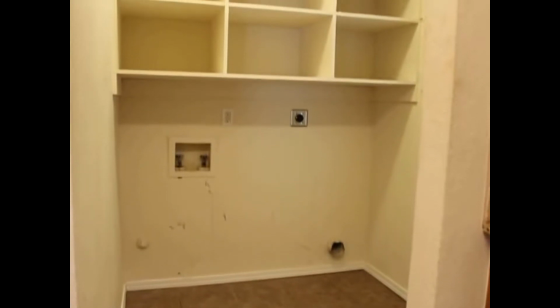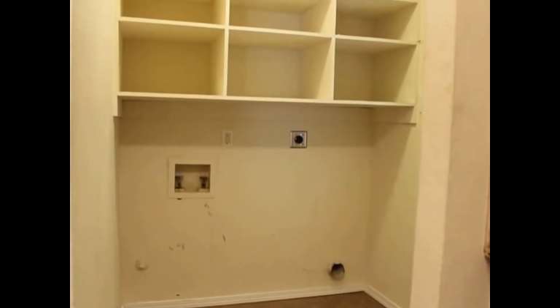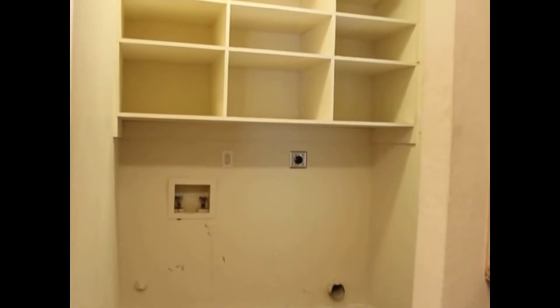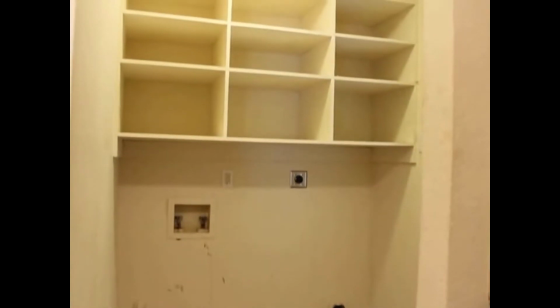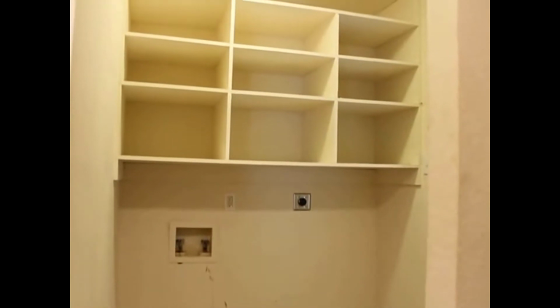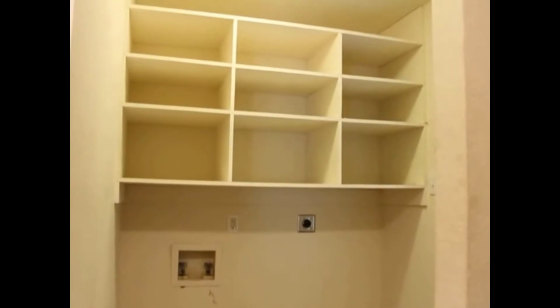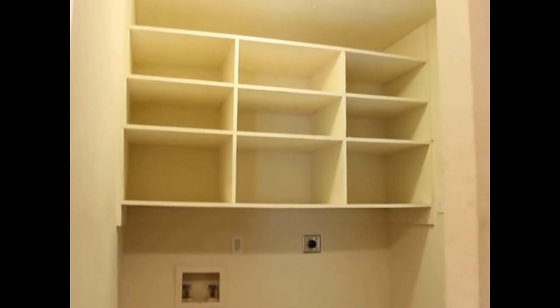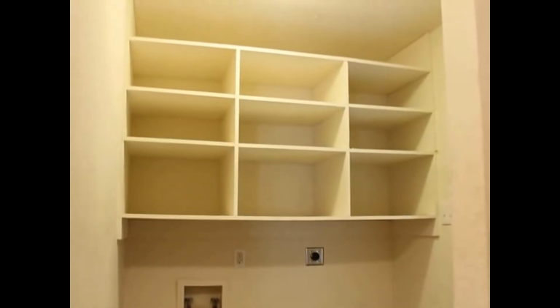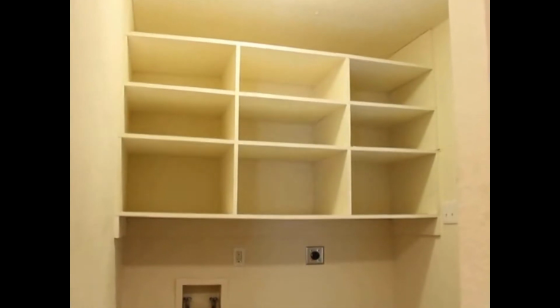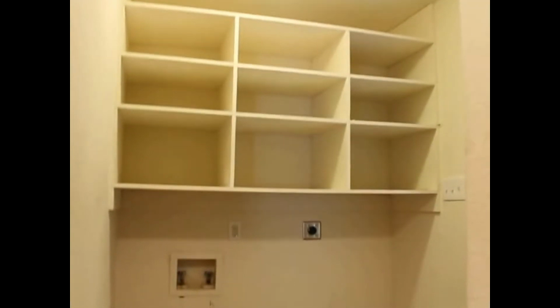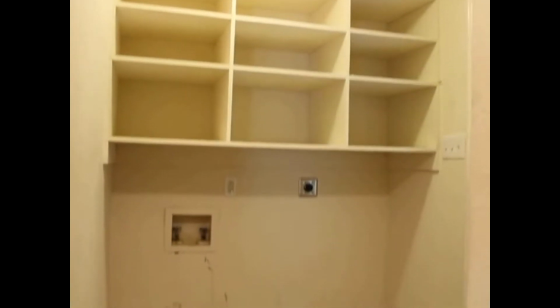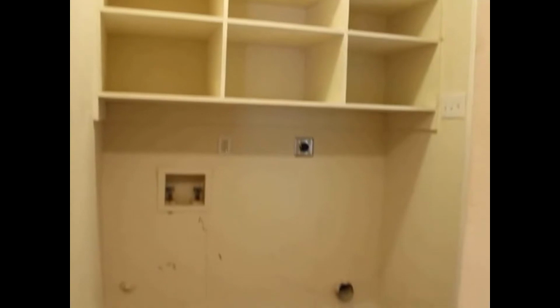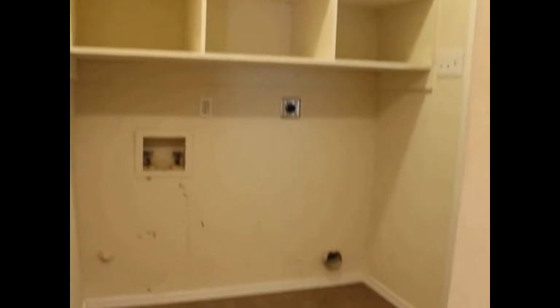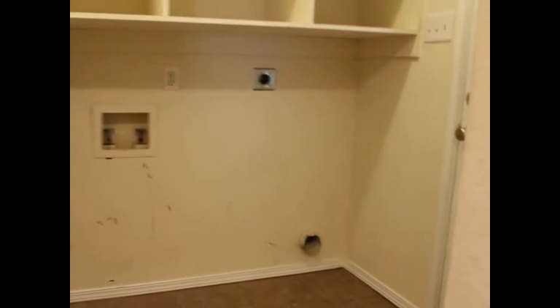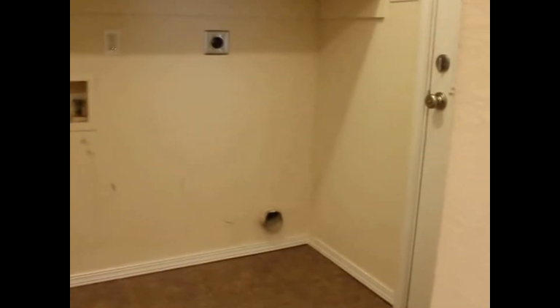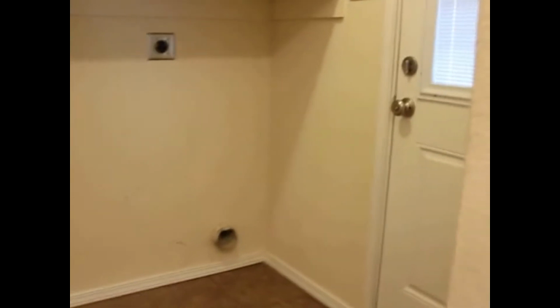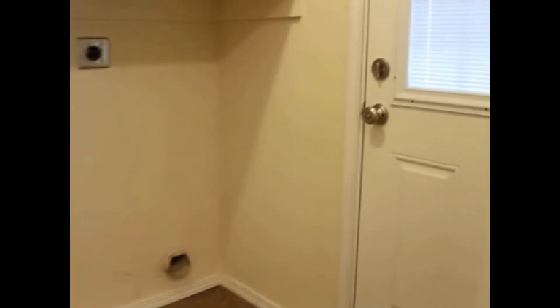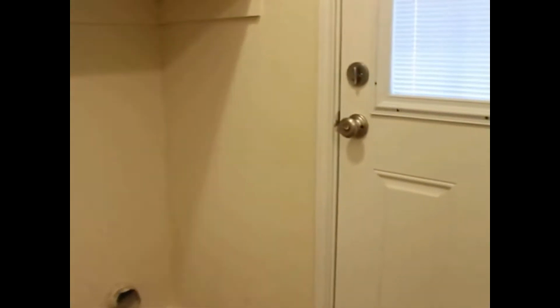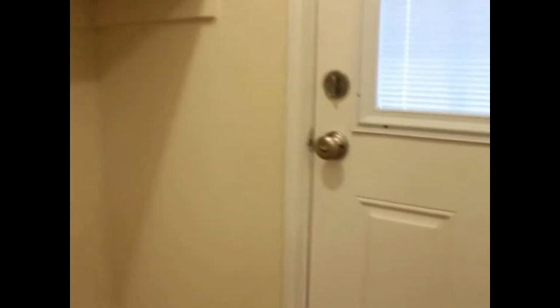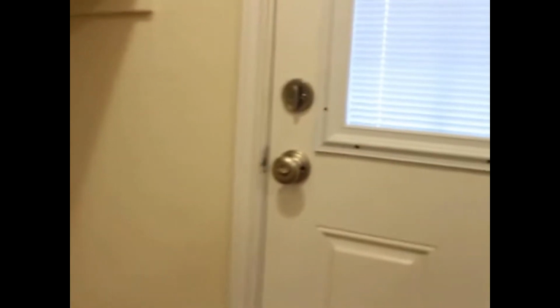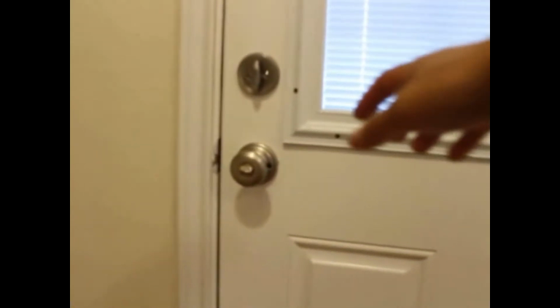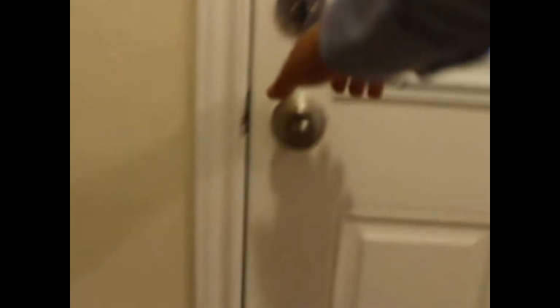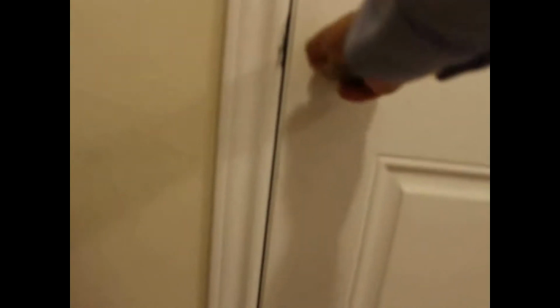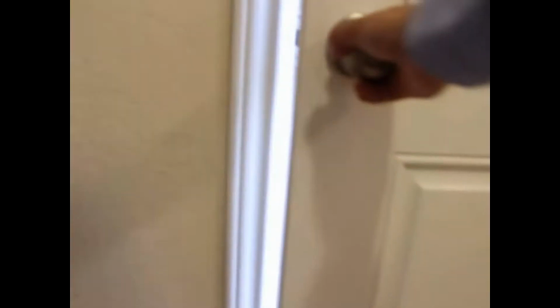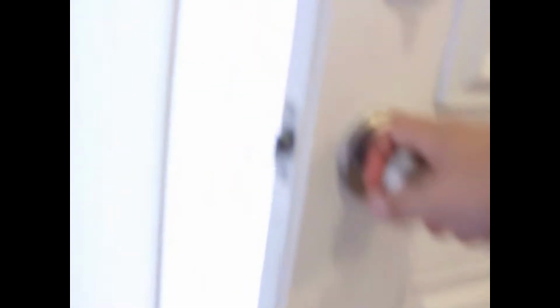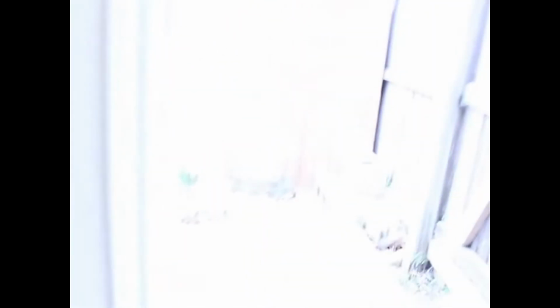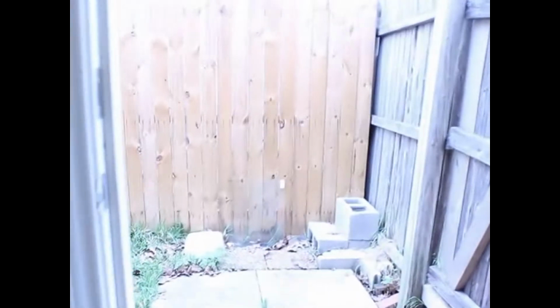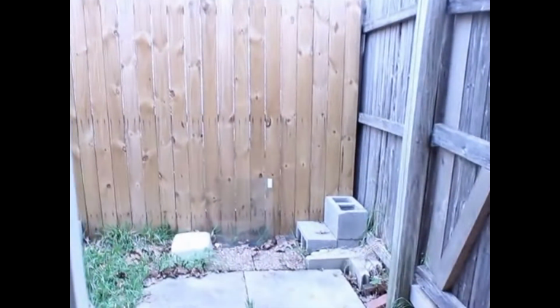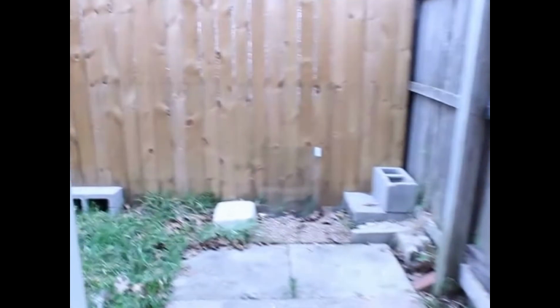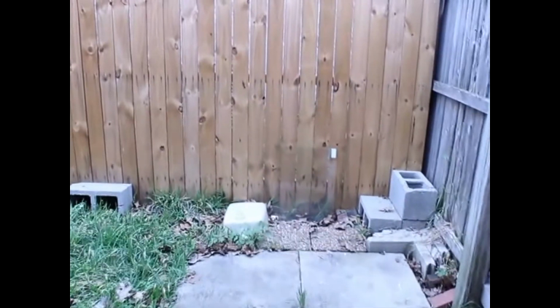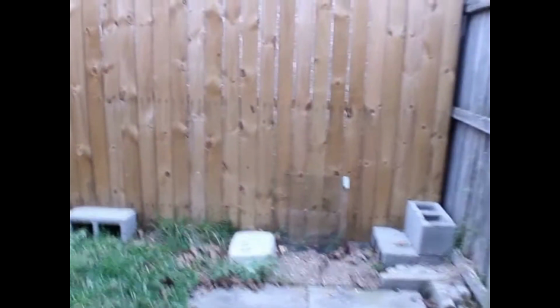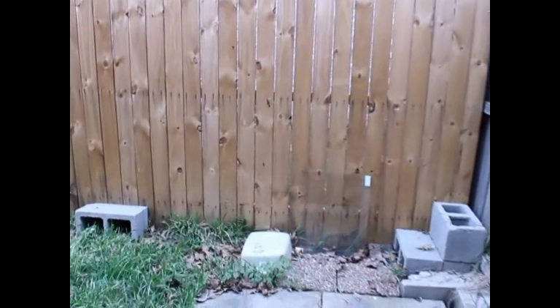Off the kitchen is also your utility area, so you've got washer and dryer connections as well as the hookup for an electric dryer. There's also some shelving, and out this door is your yard.